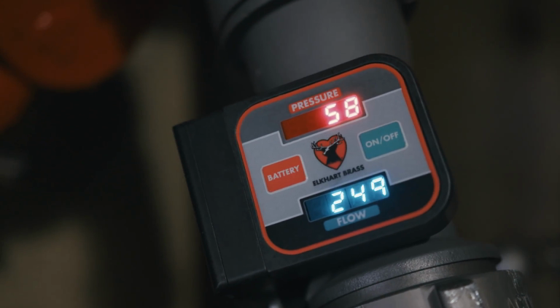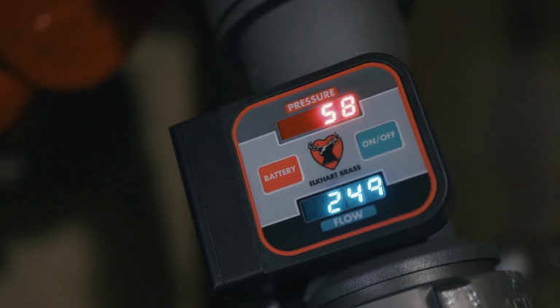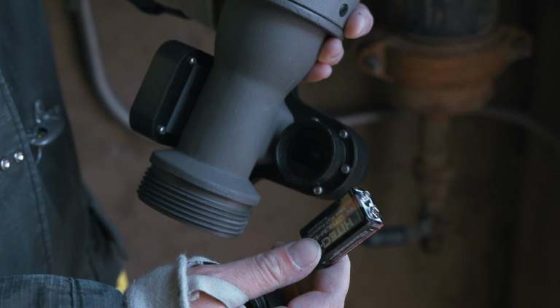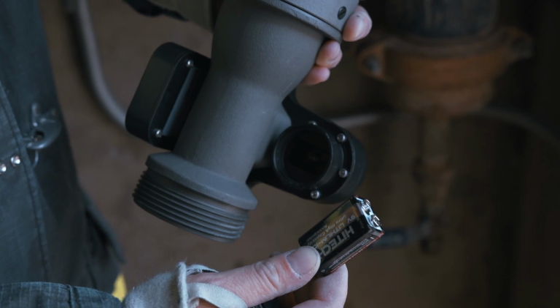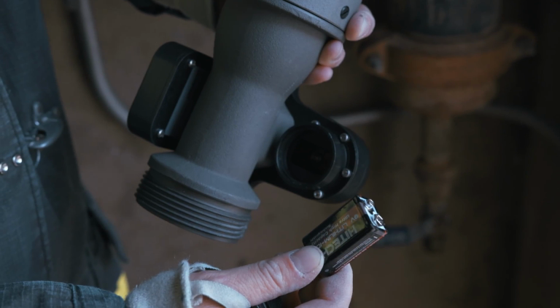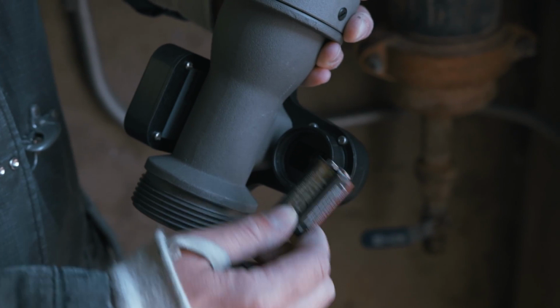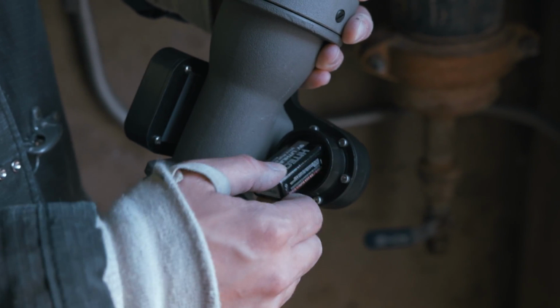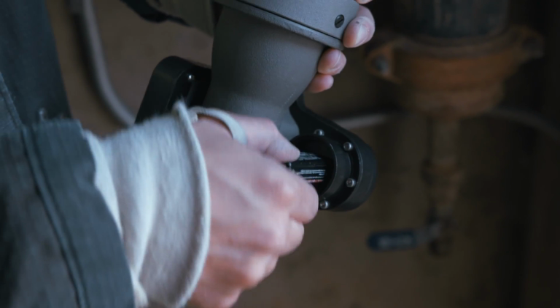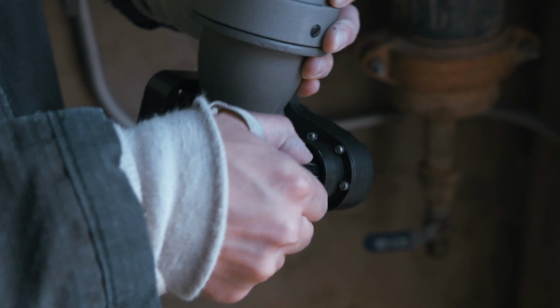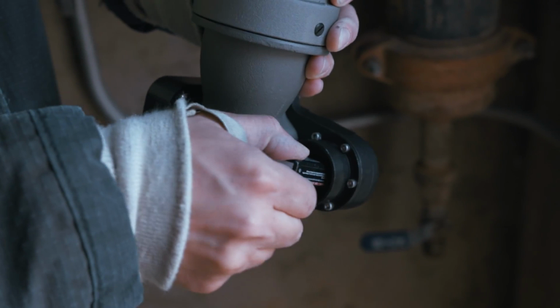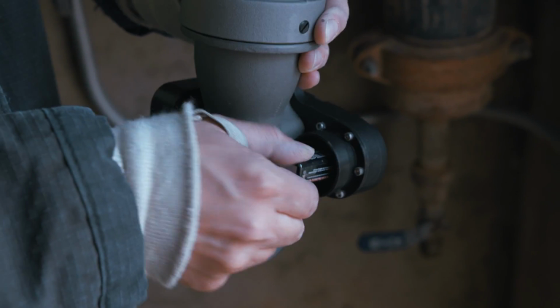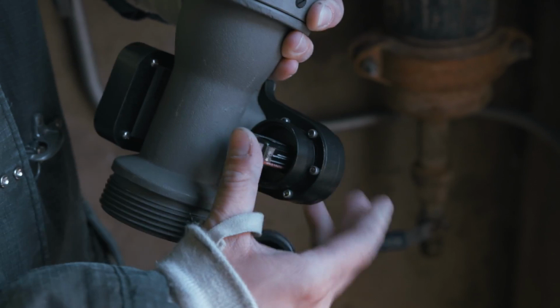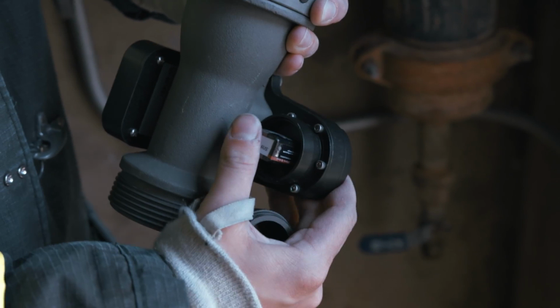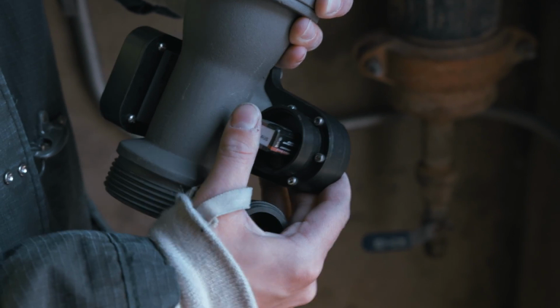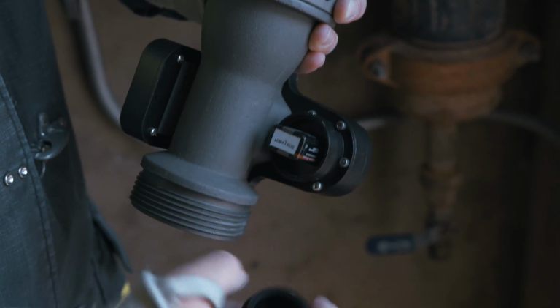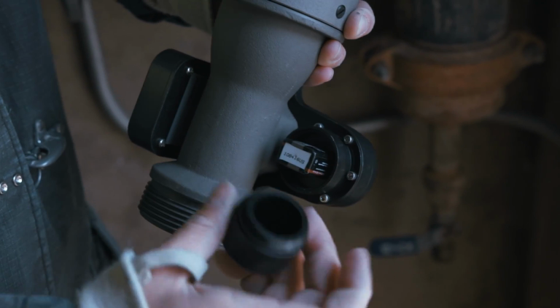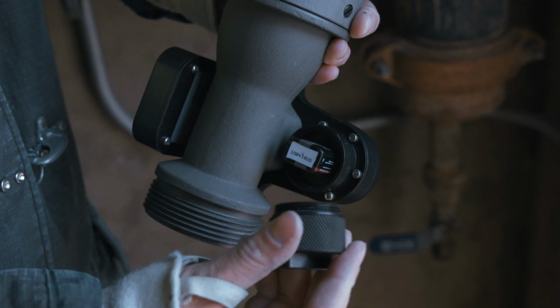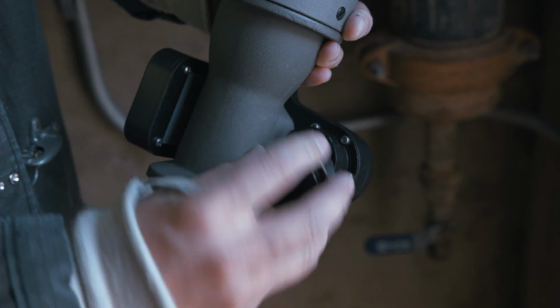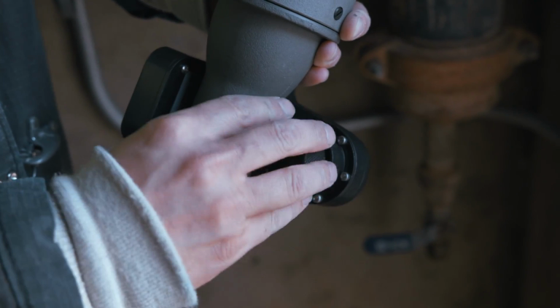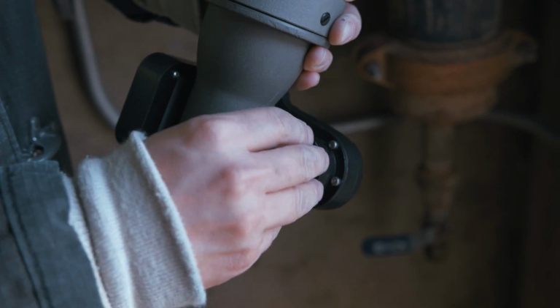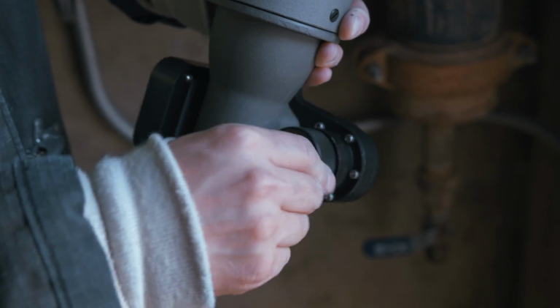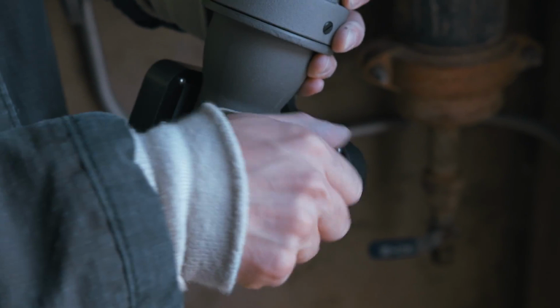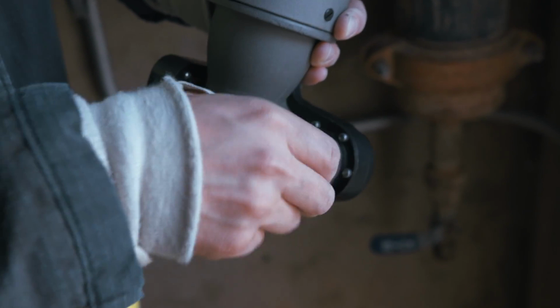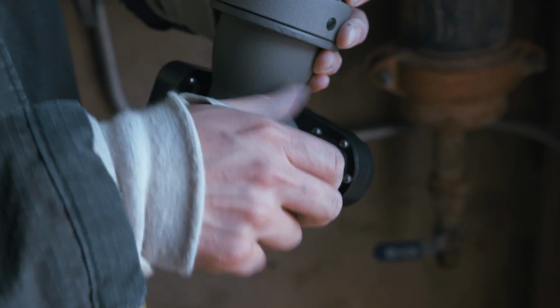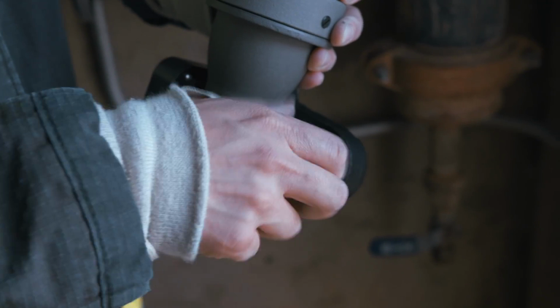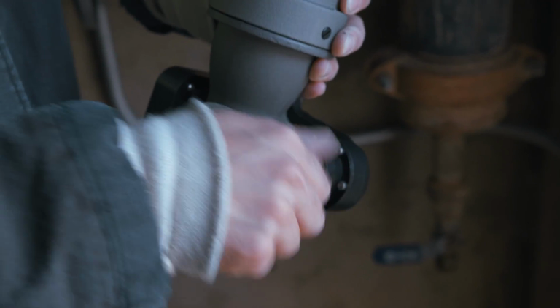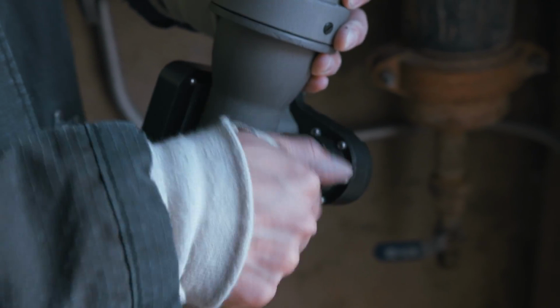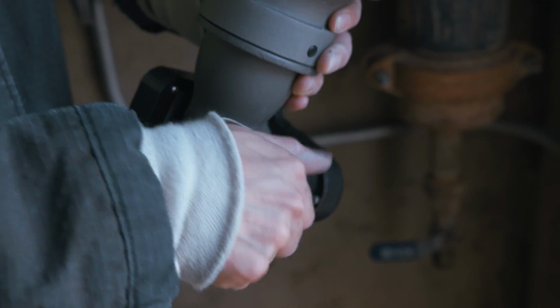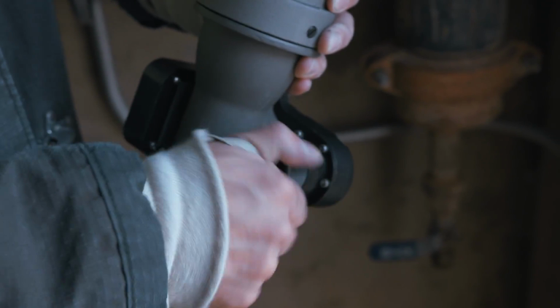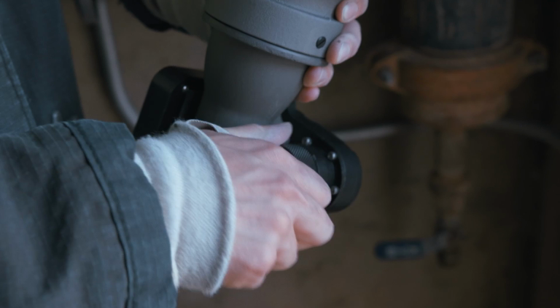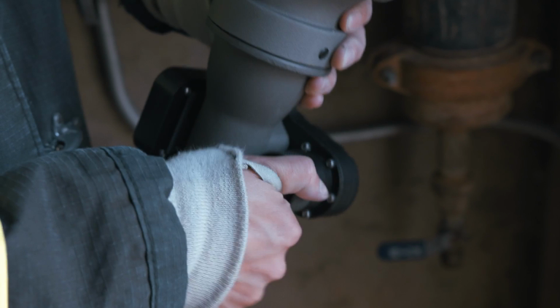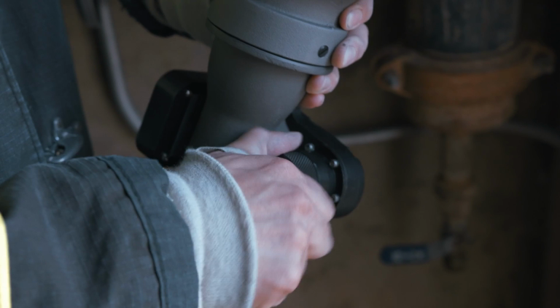This unit is powered by a rechargeable 9 volt lithium ion battery. It will provide 5 hours of battery life and will give you notification when there are 90 minutes left of power.